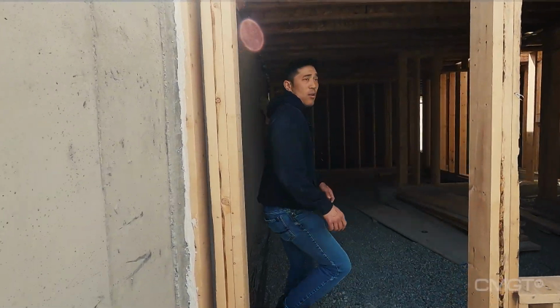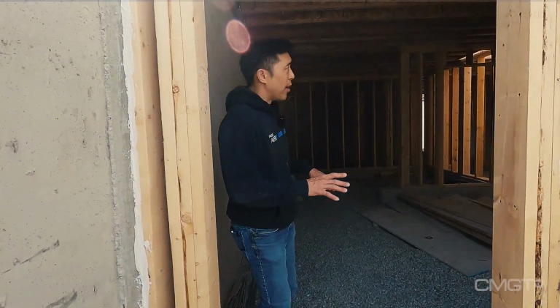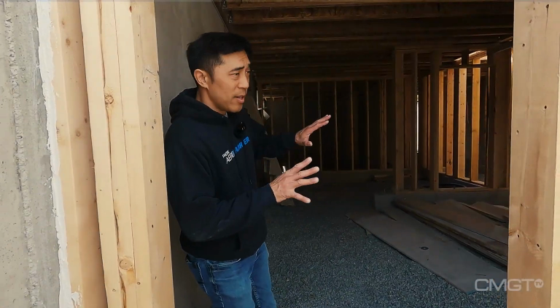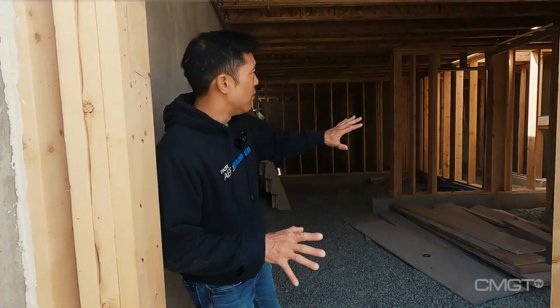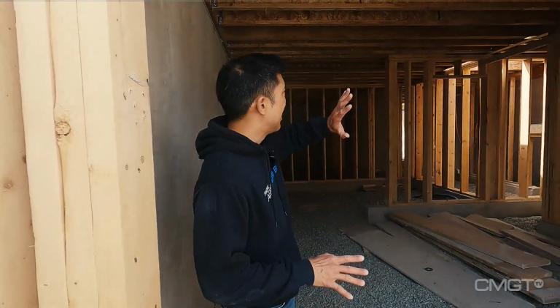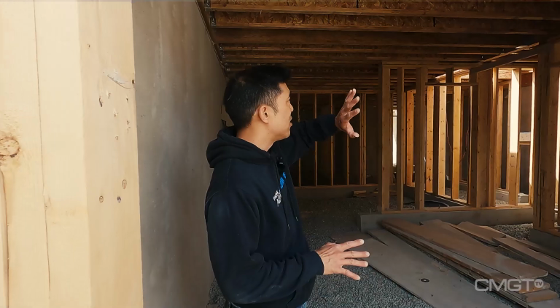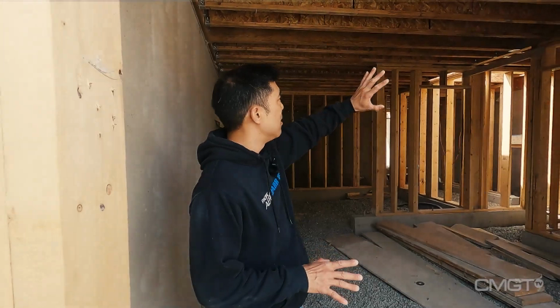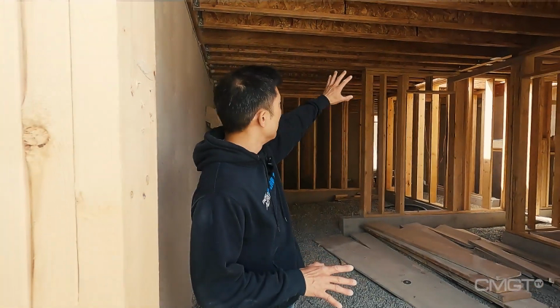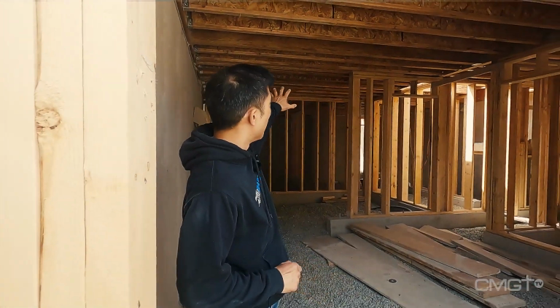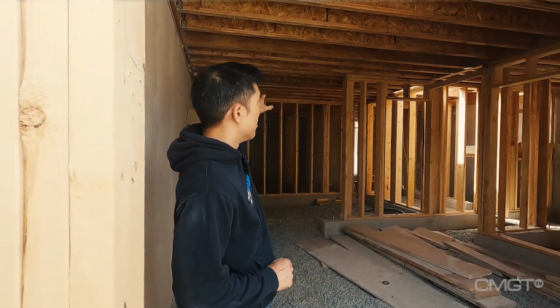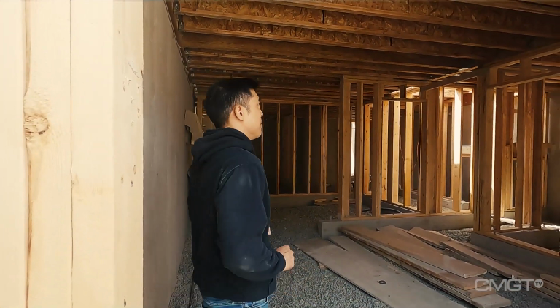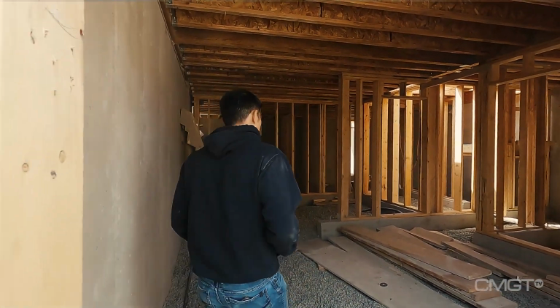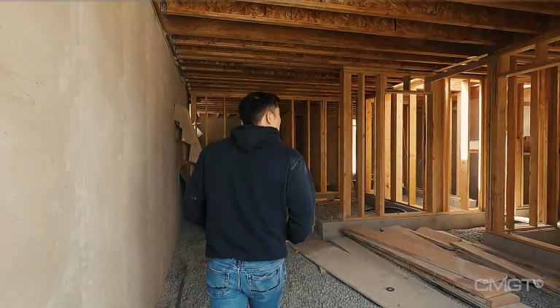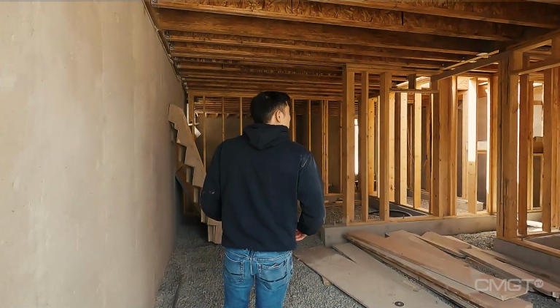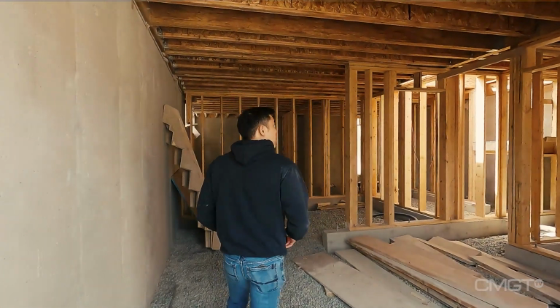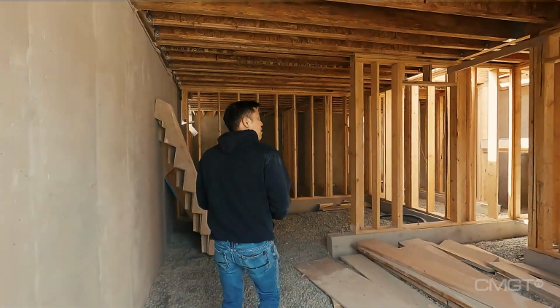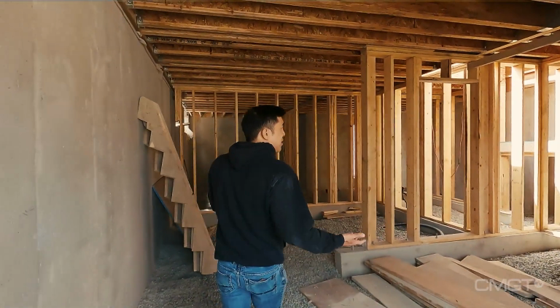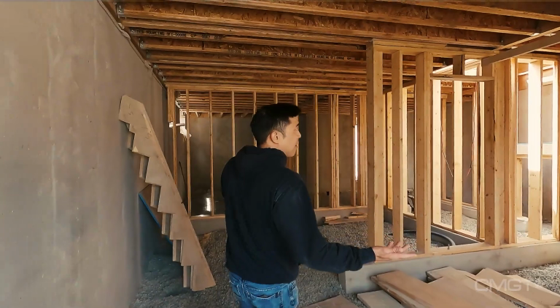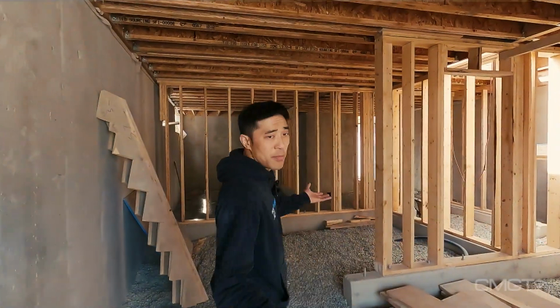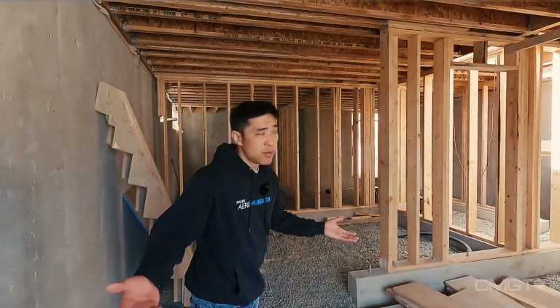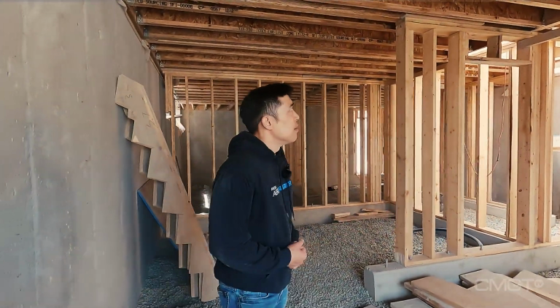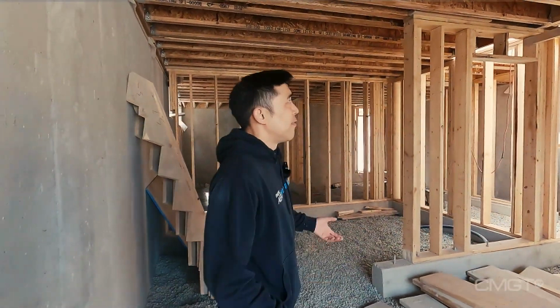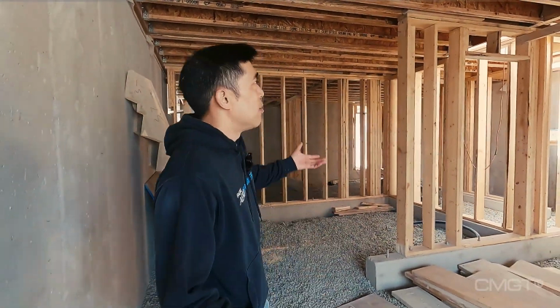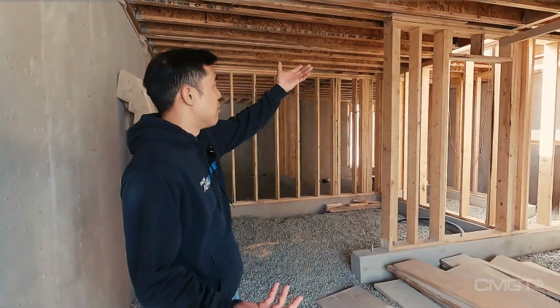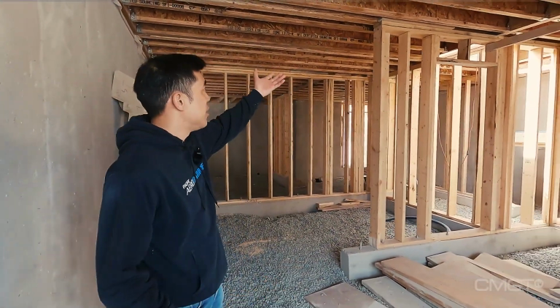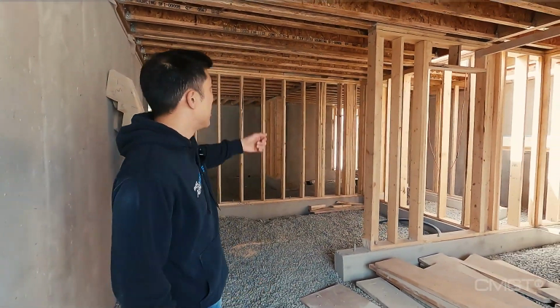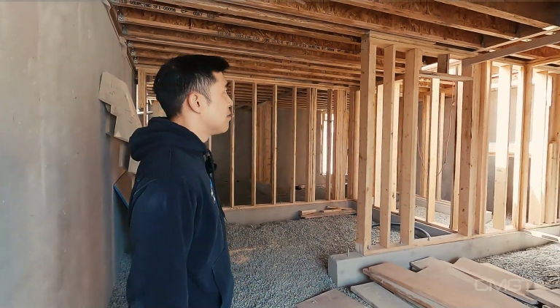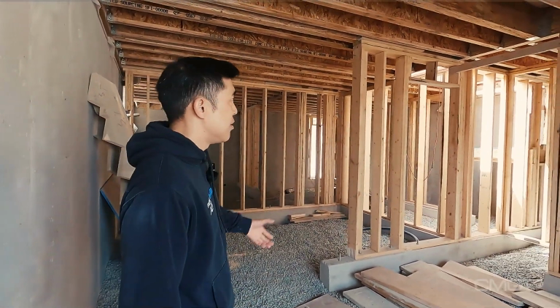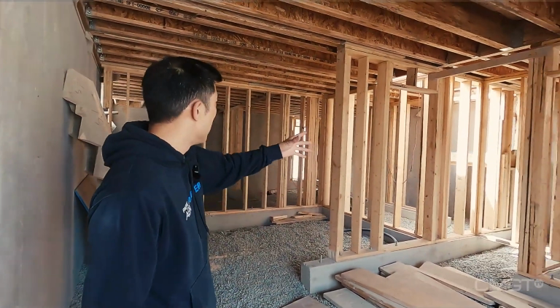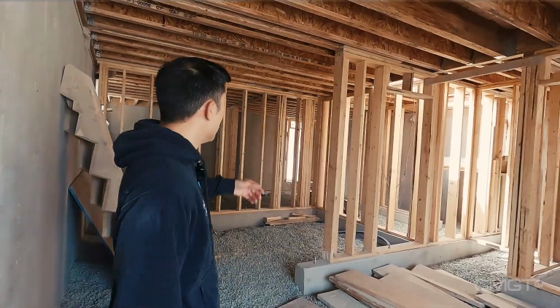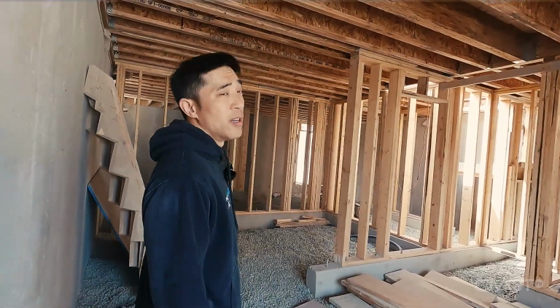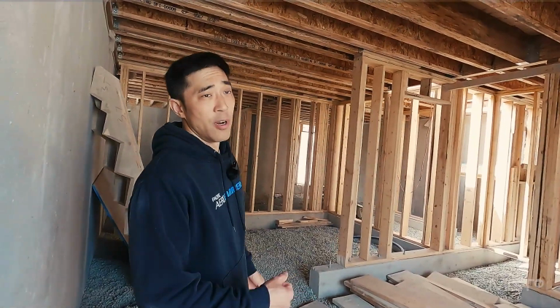All the bracing has been removed — you can clearly see the floor system now. Pretty typical single-family house: you see your beams here, TGIs, you see your point loading — very typical job.